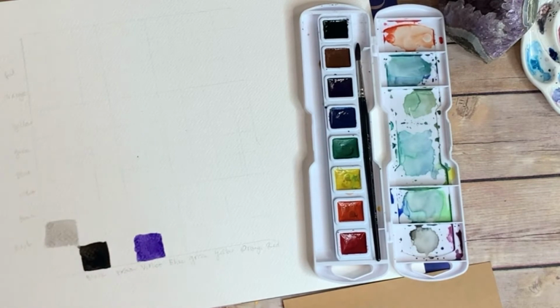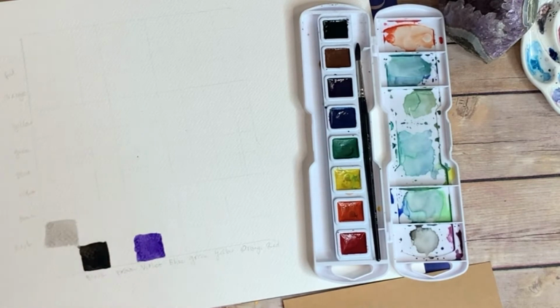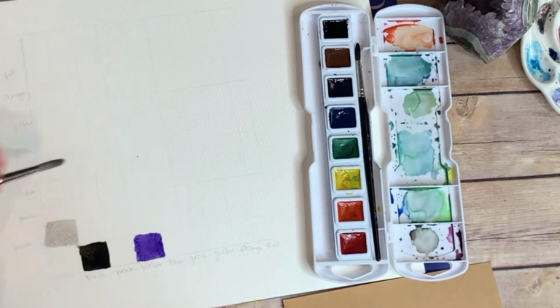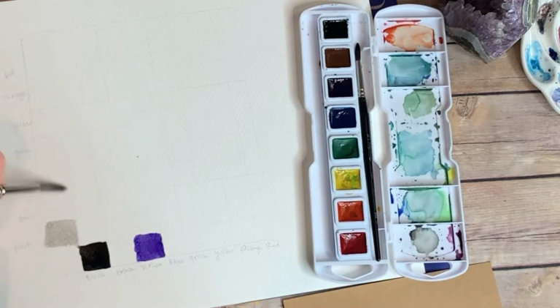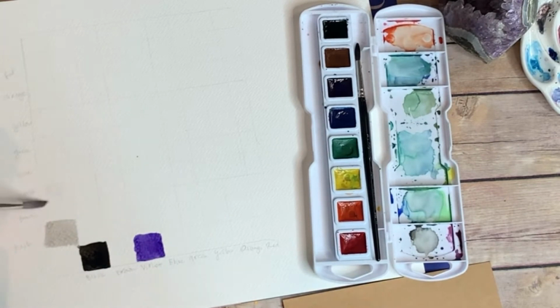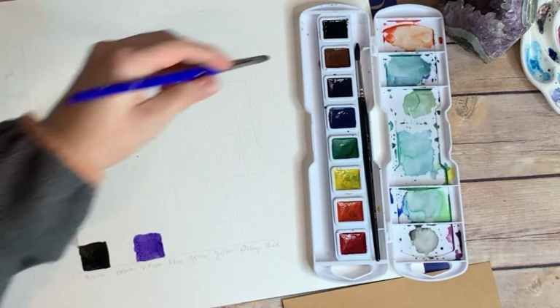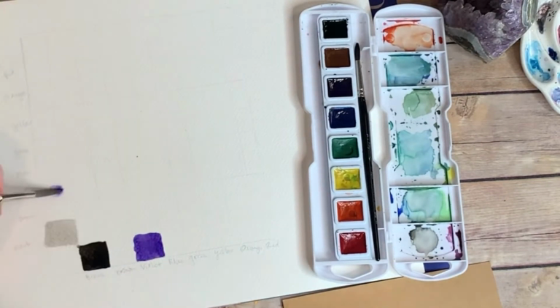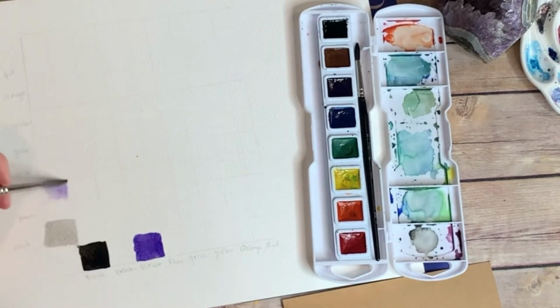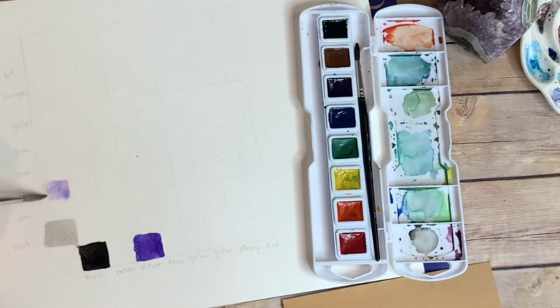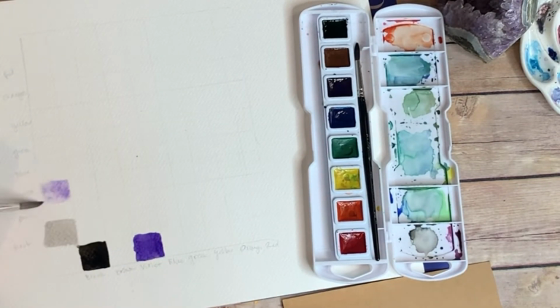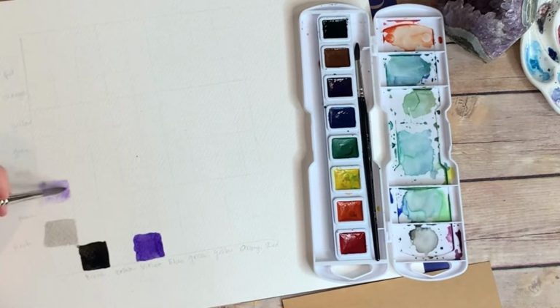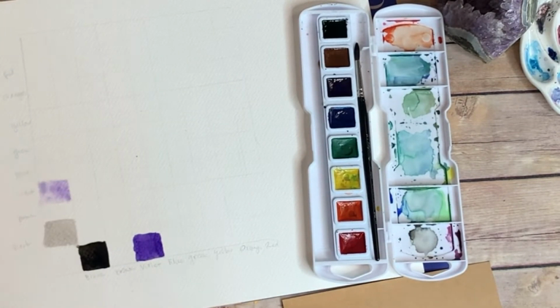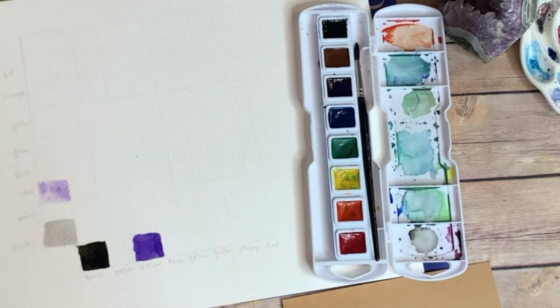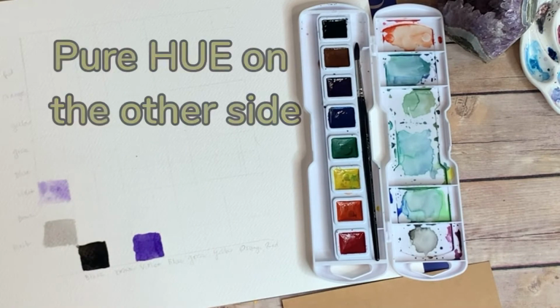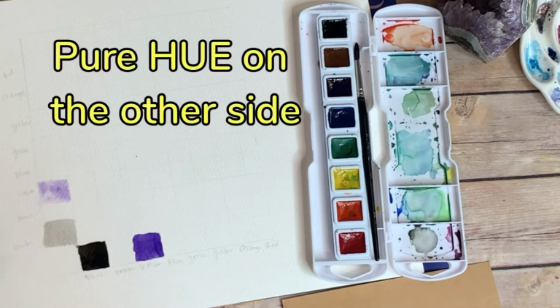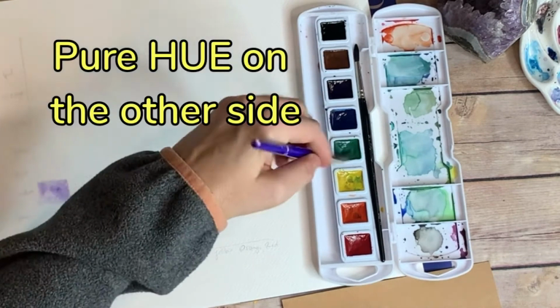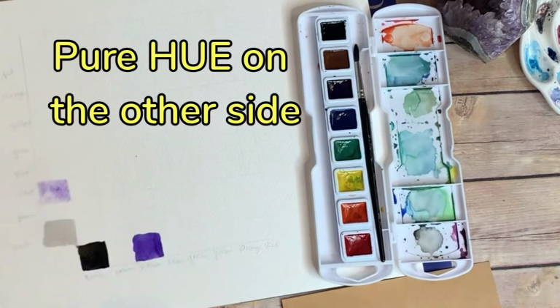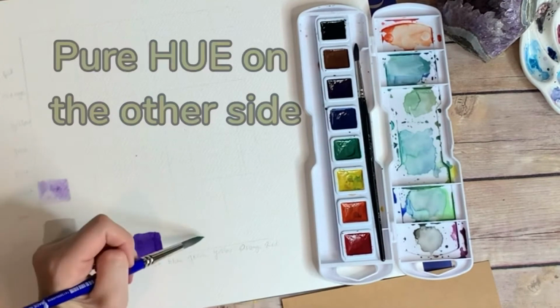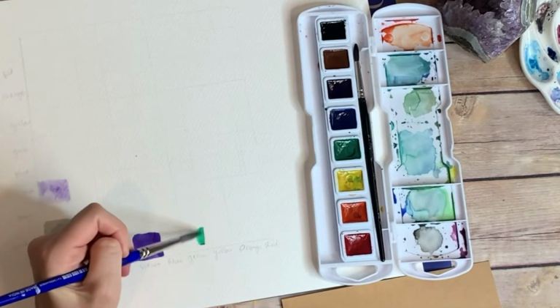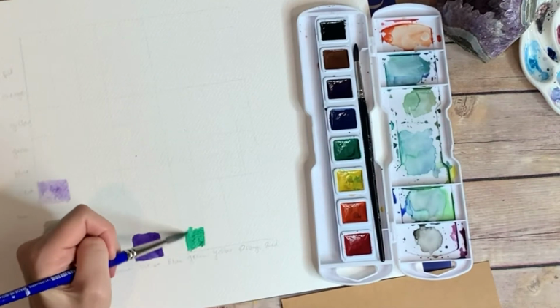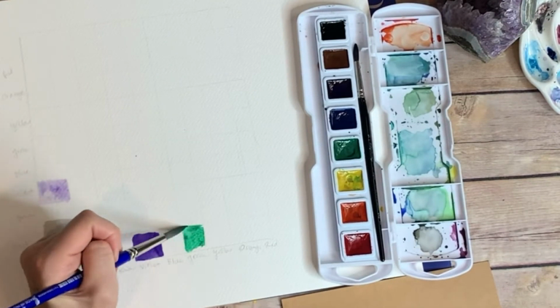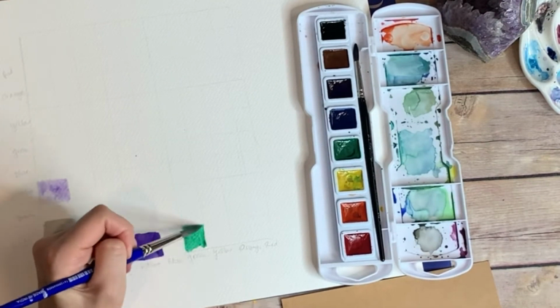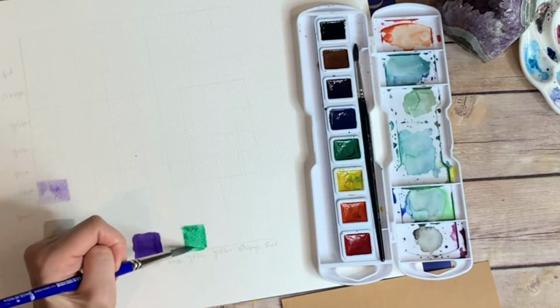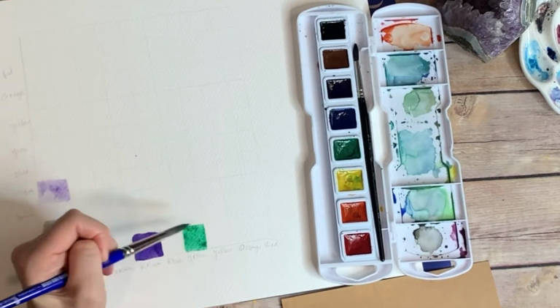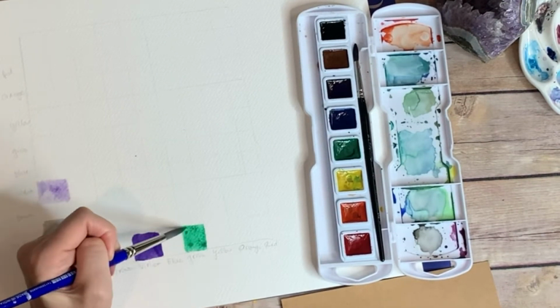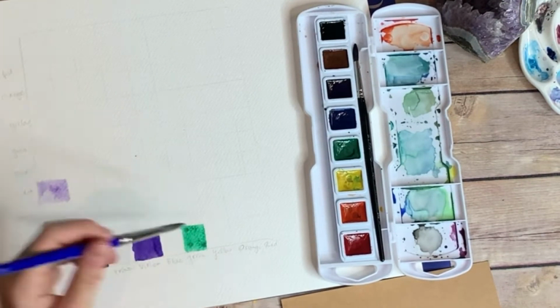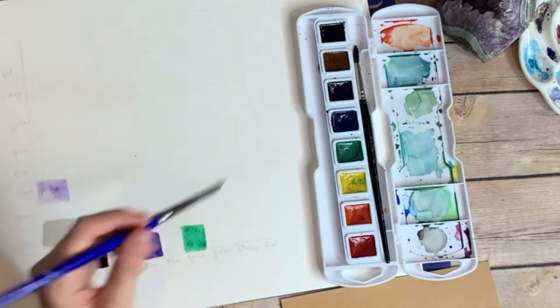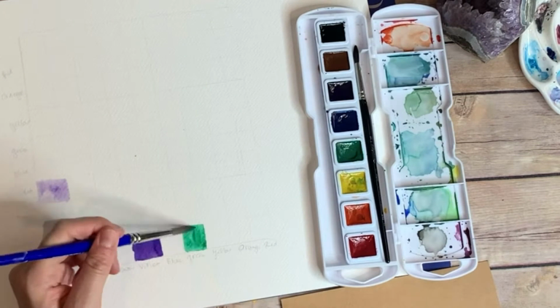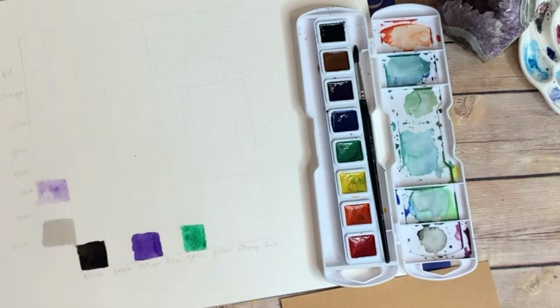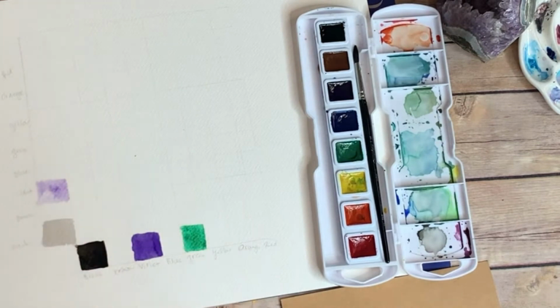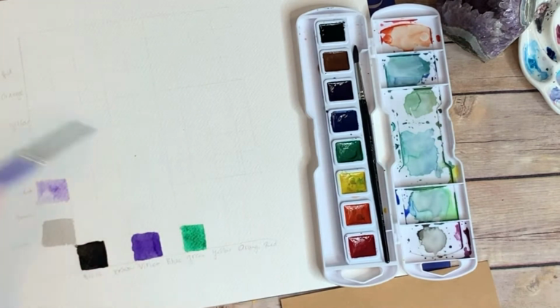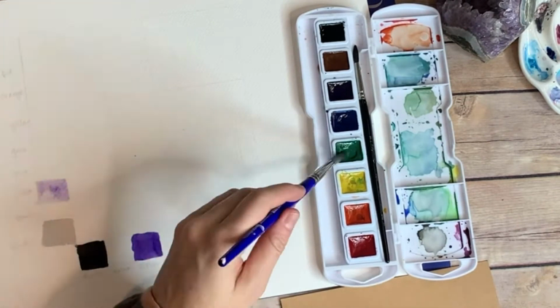On the bottom row I put the purest hue of each color — the most color-saturated version of each color on the bottom row.